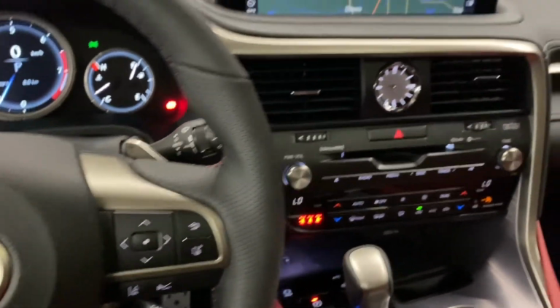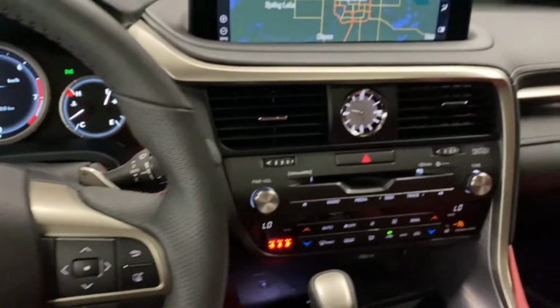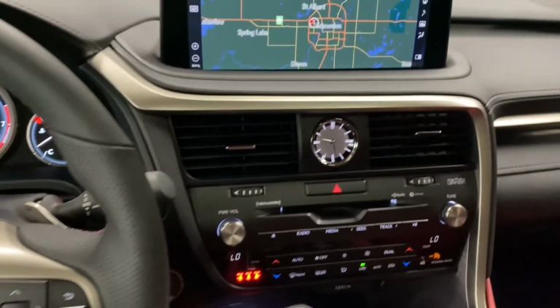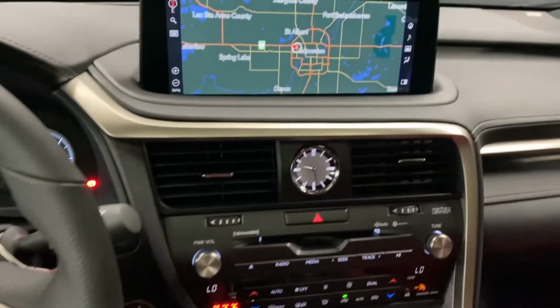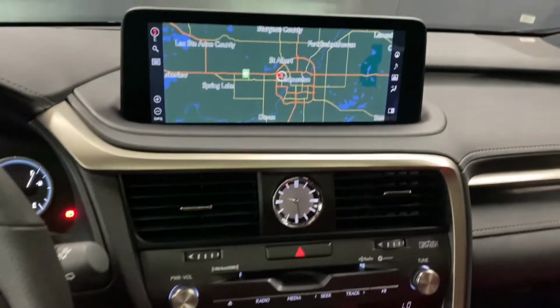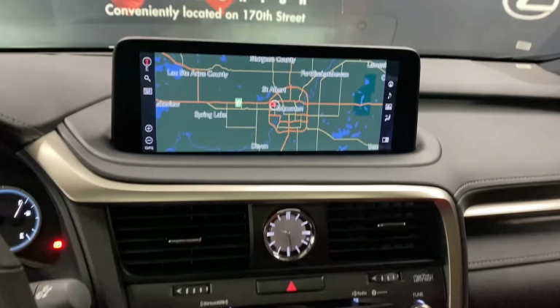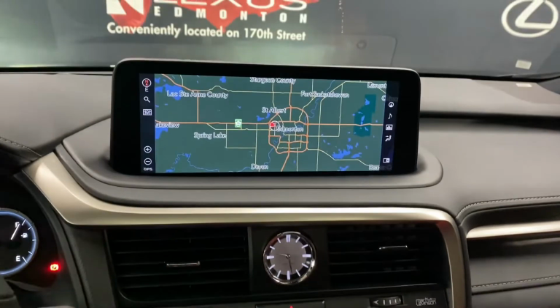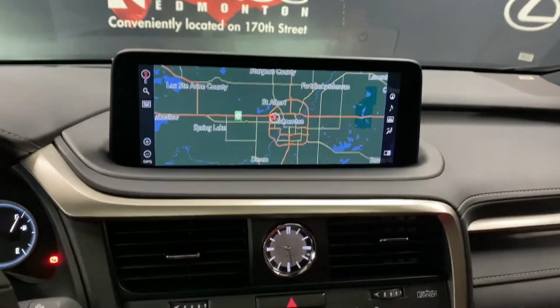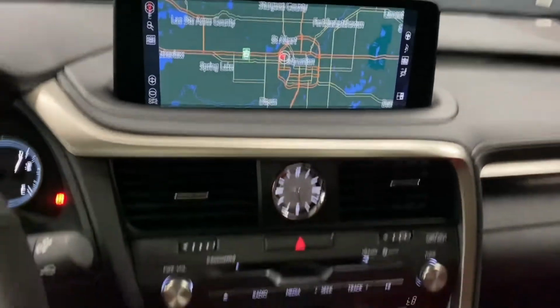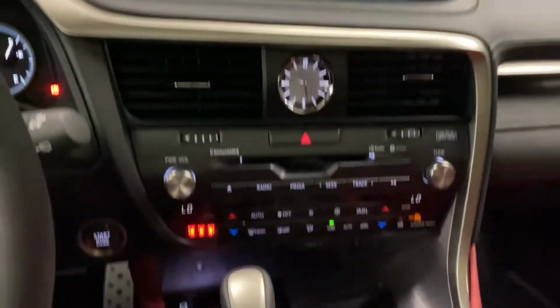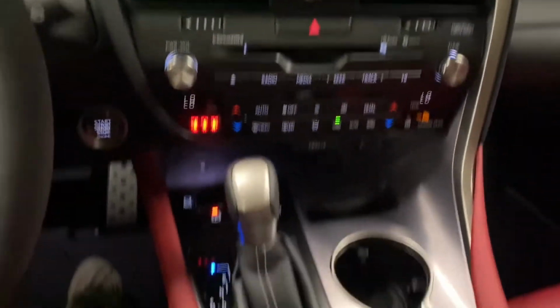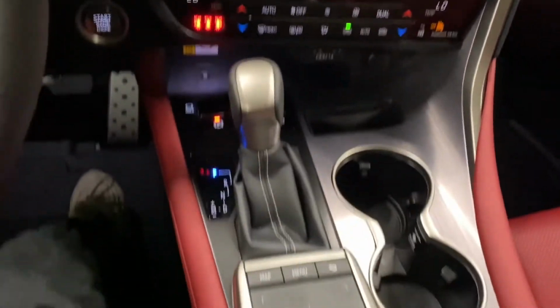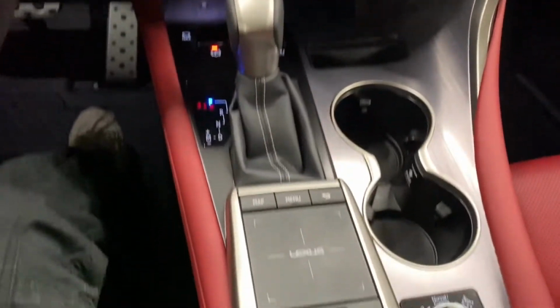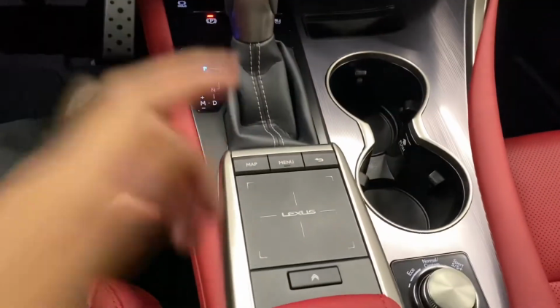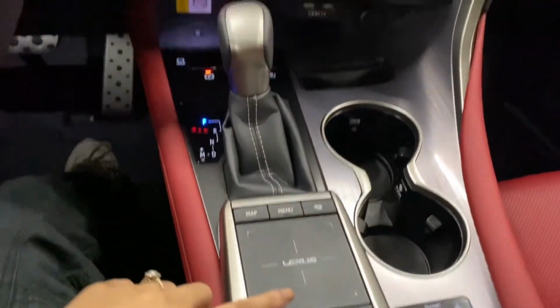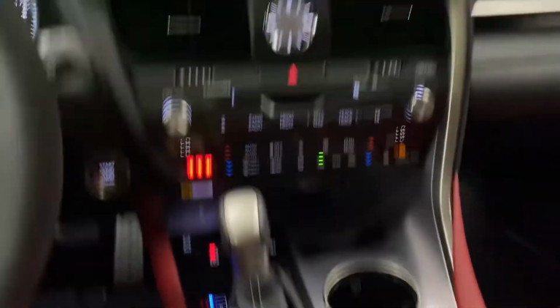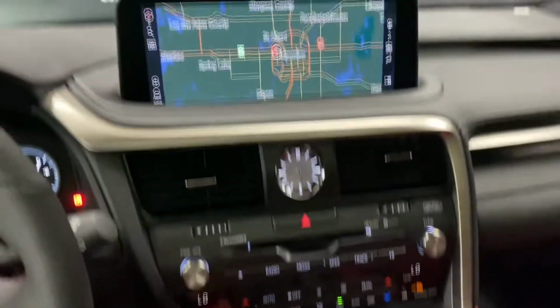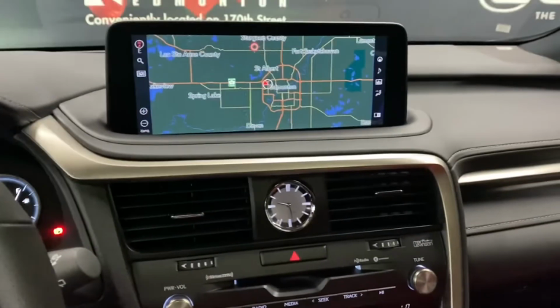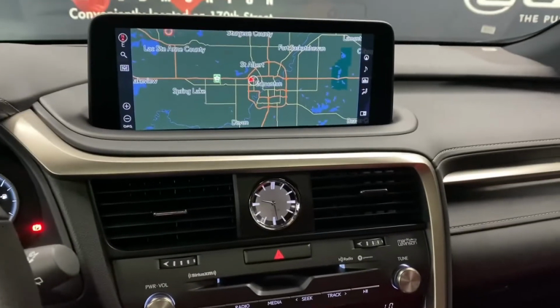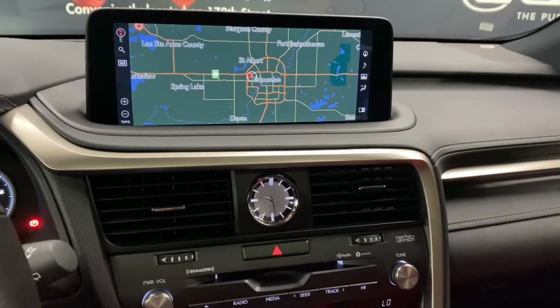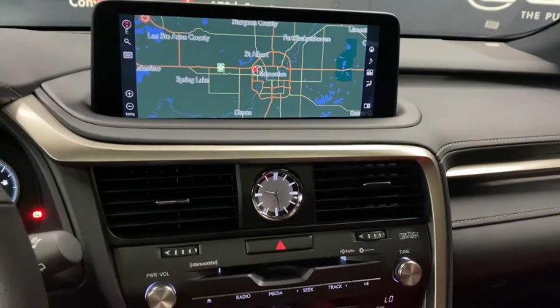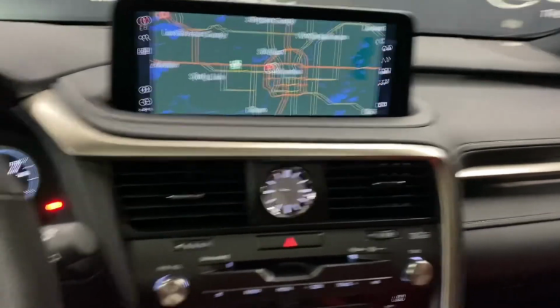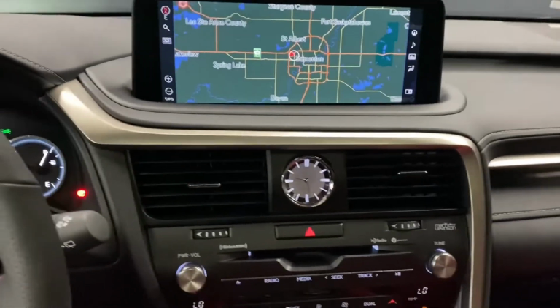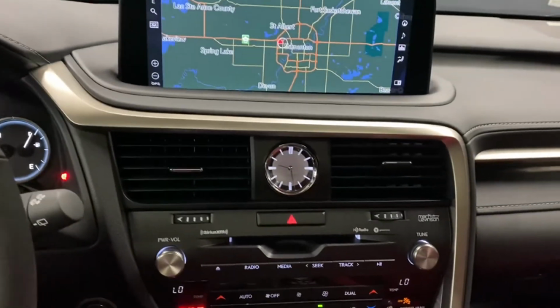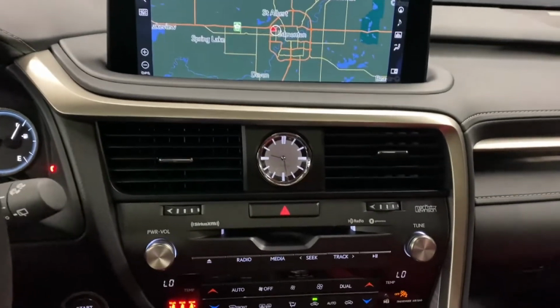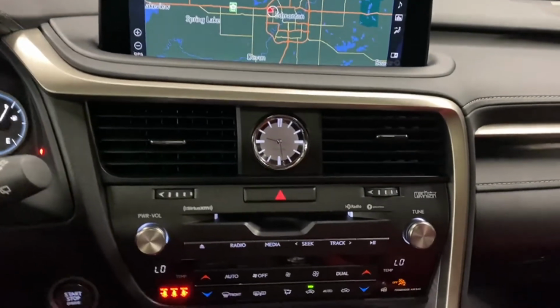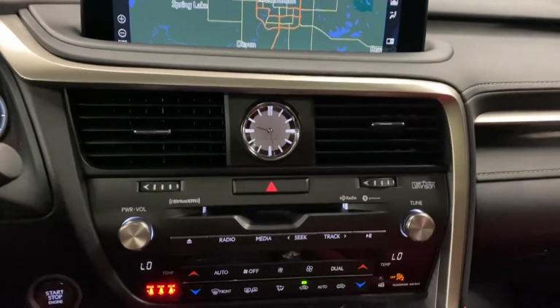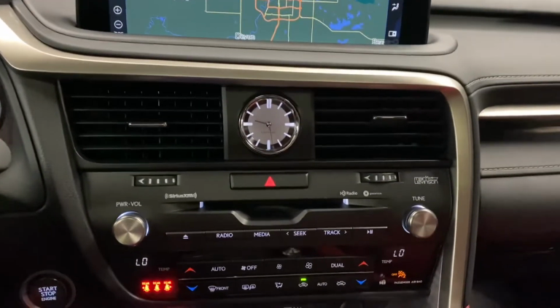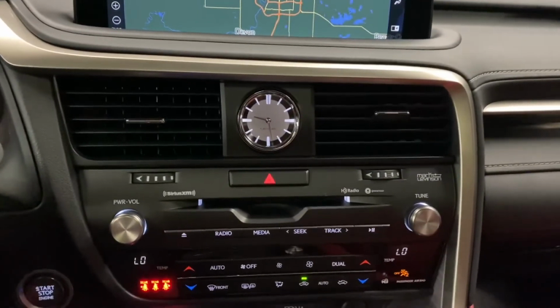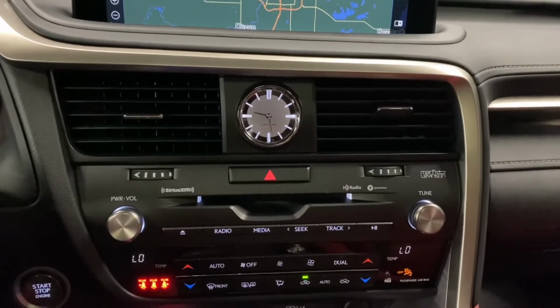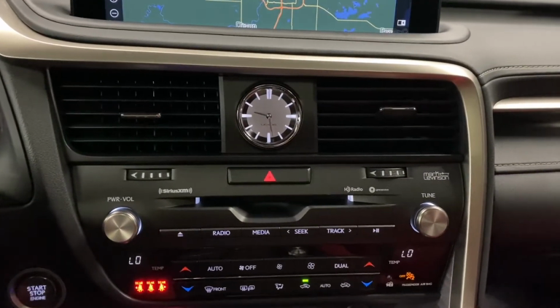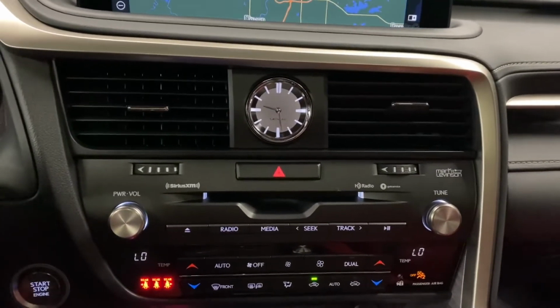Your screen display is controlled by your Lexus trackpad. You have your audio and dual-climate controls.